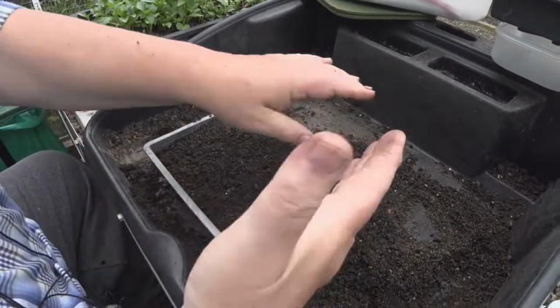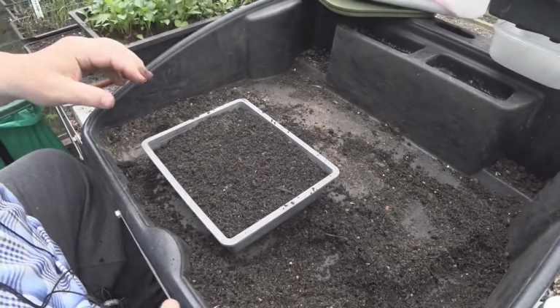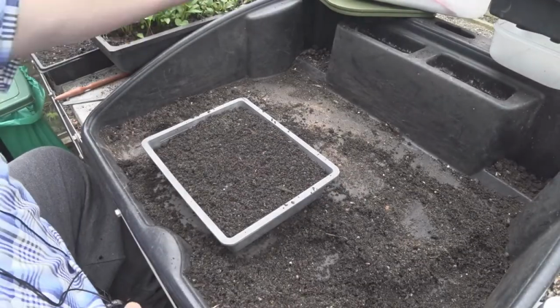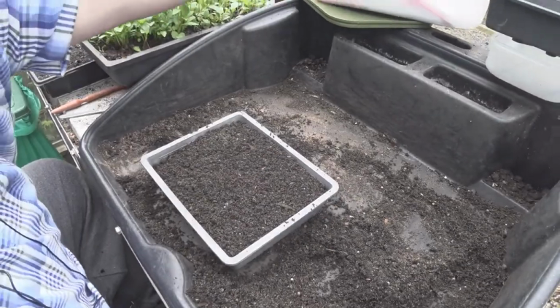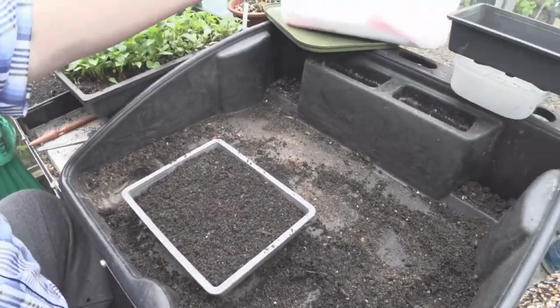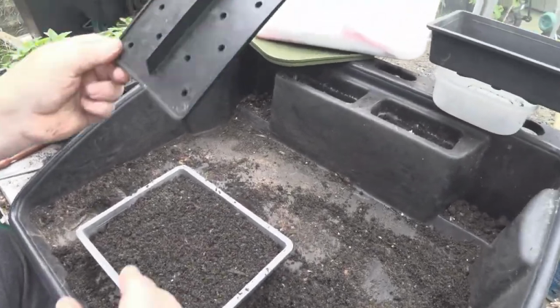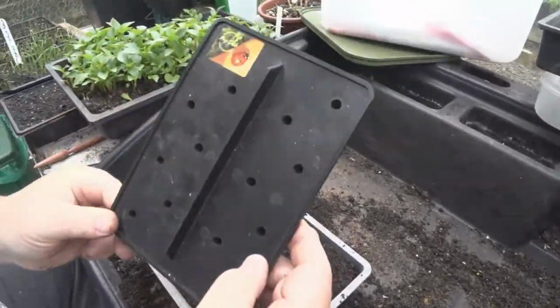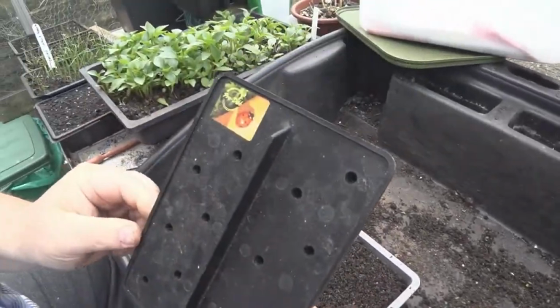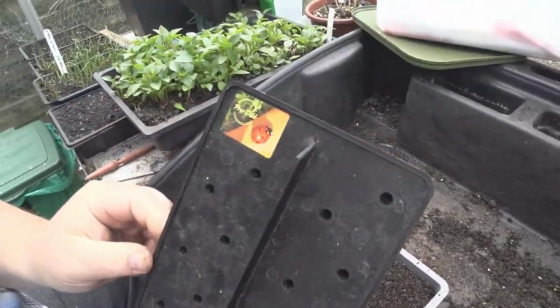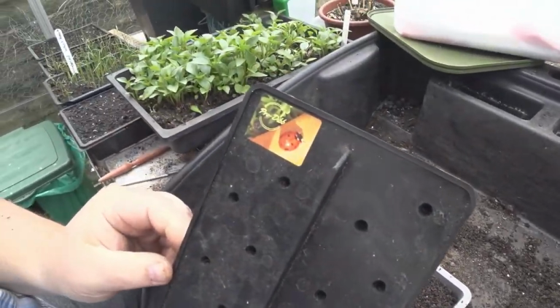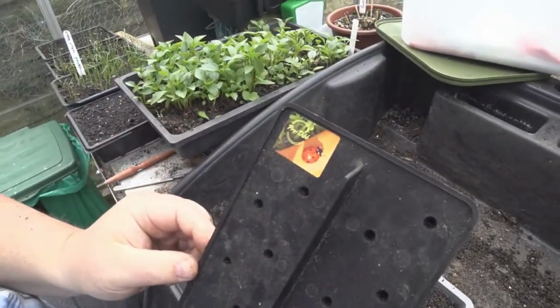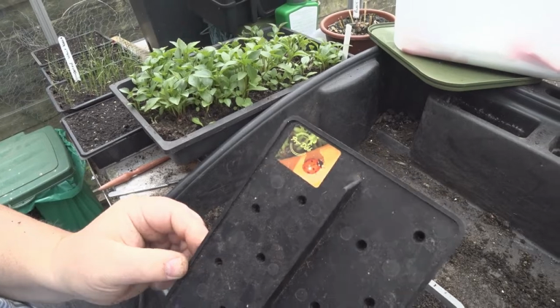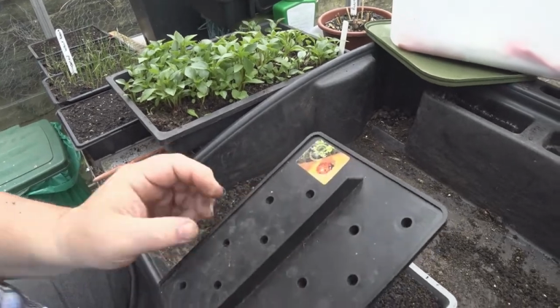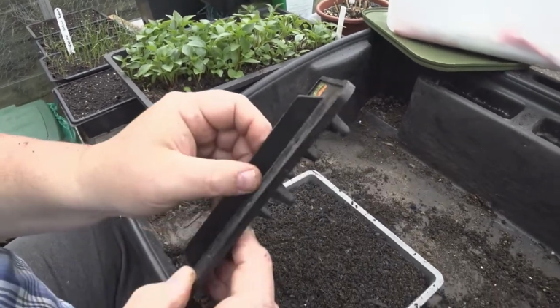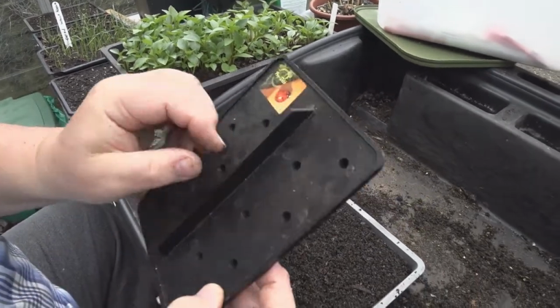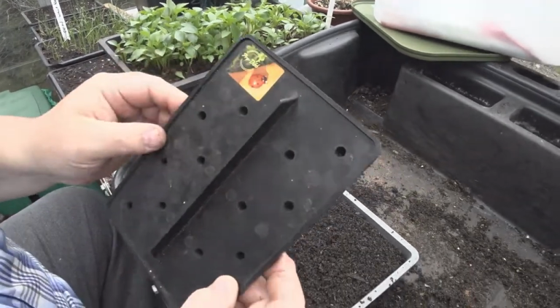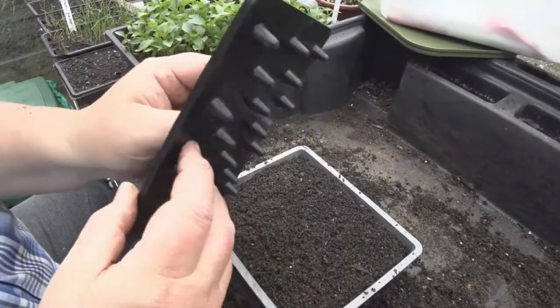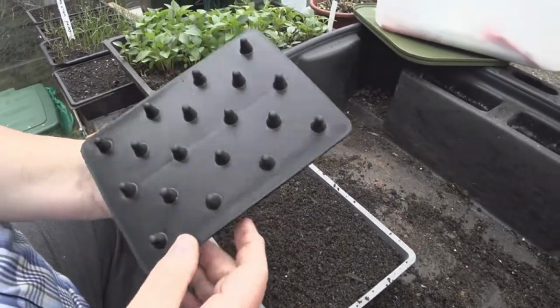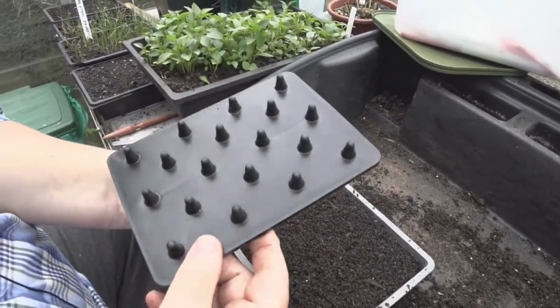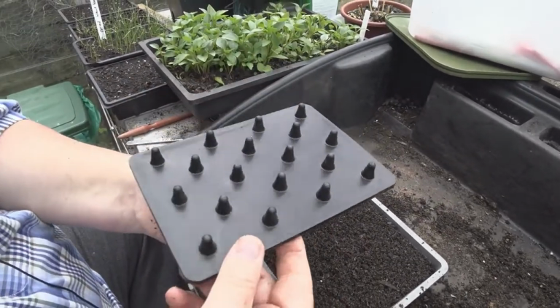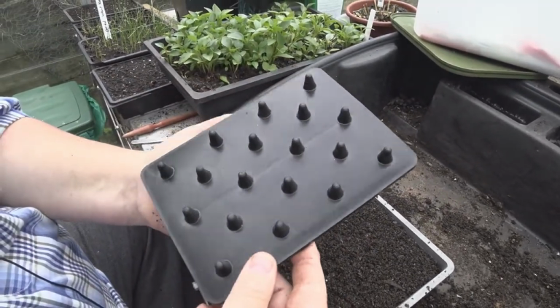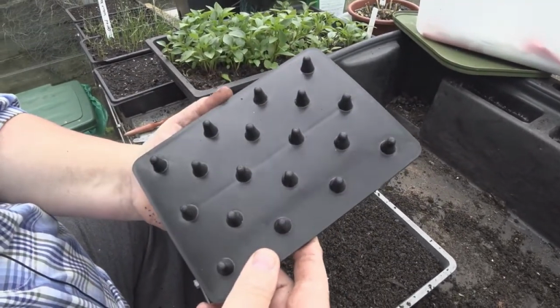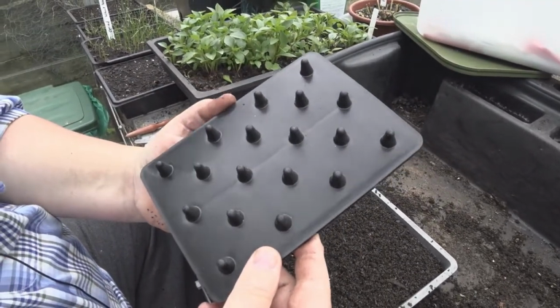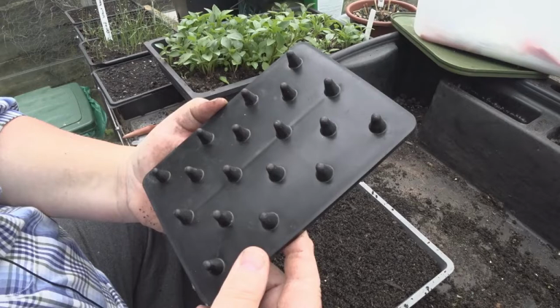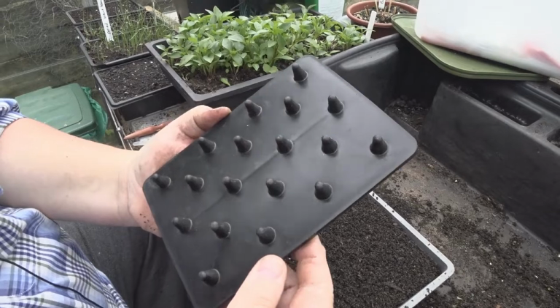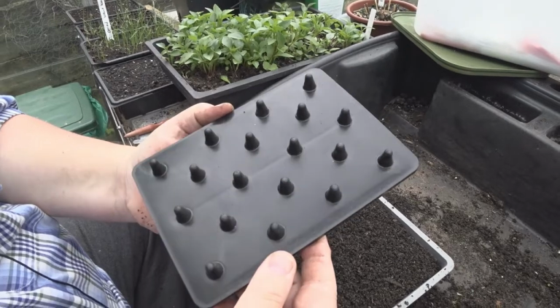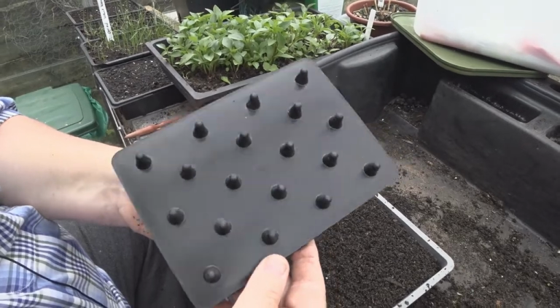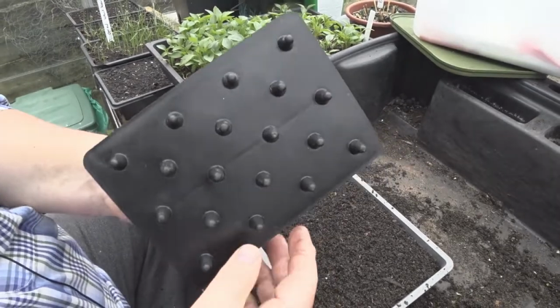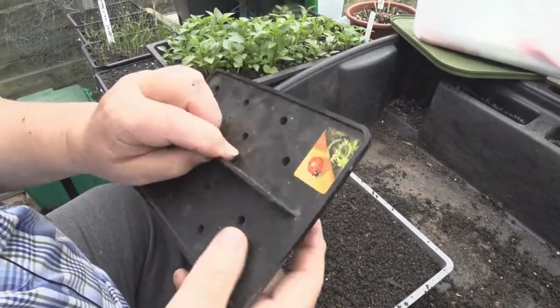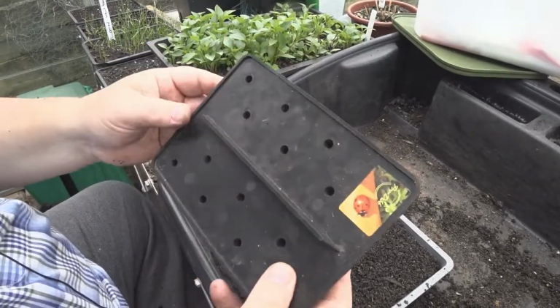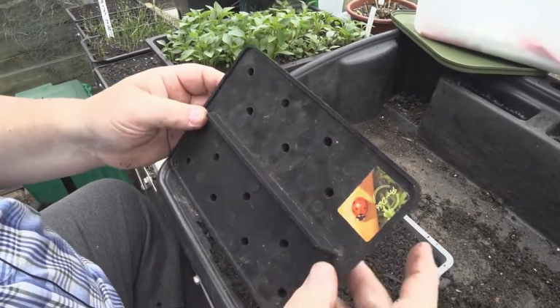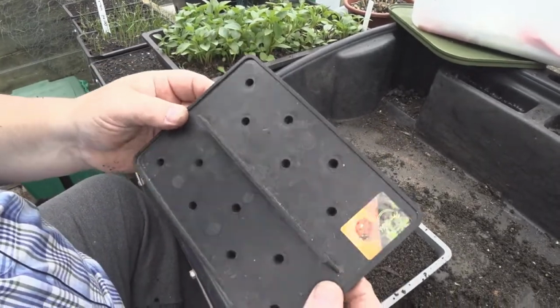I want to use this little gadget I found on eBay. It's called a Pro Dib, made out of recycled plastic. It's got about 18 to 20 holes. So I'm going to give this a bash.